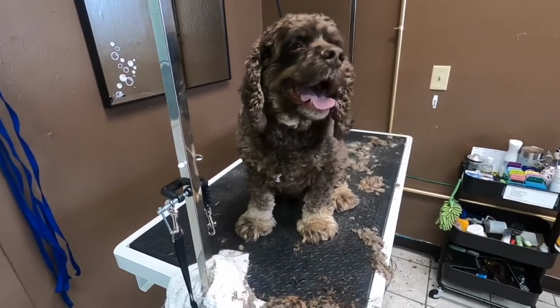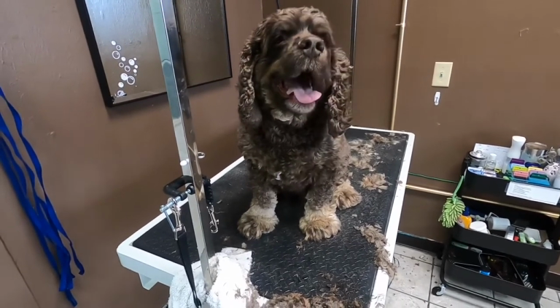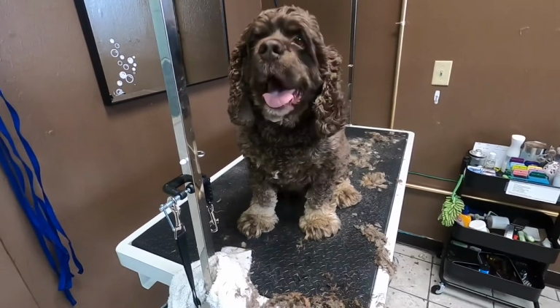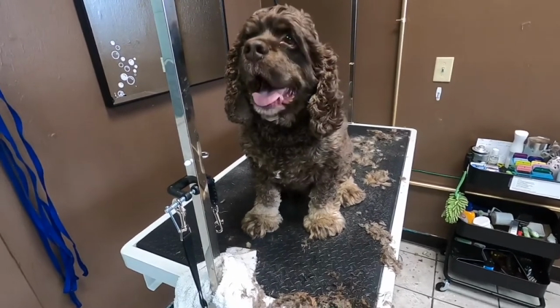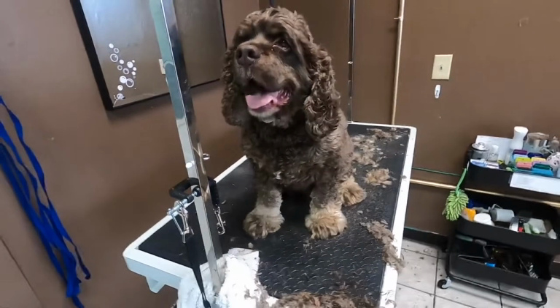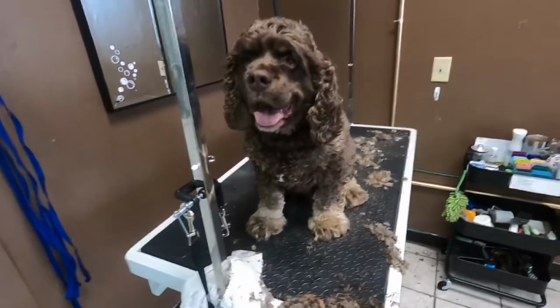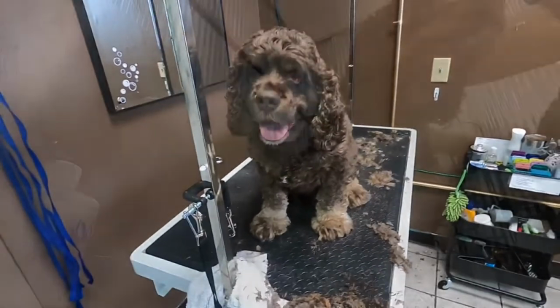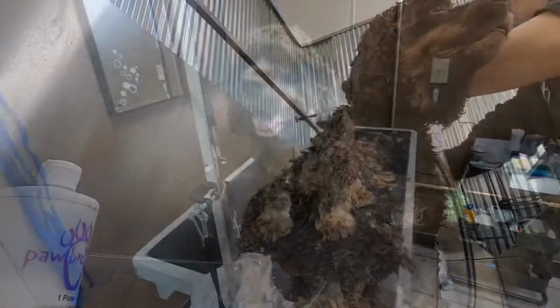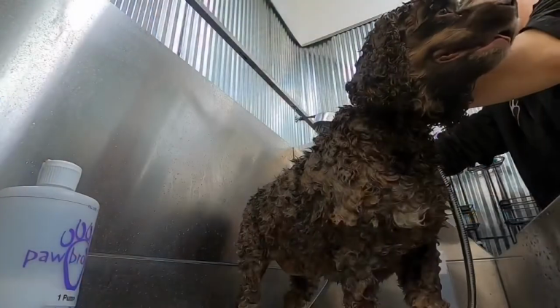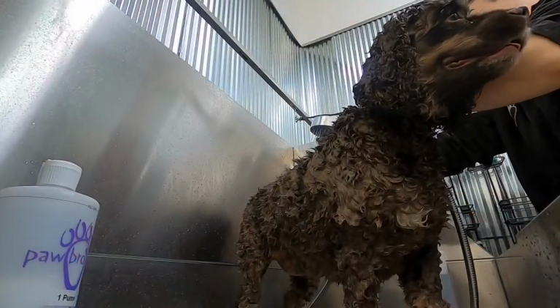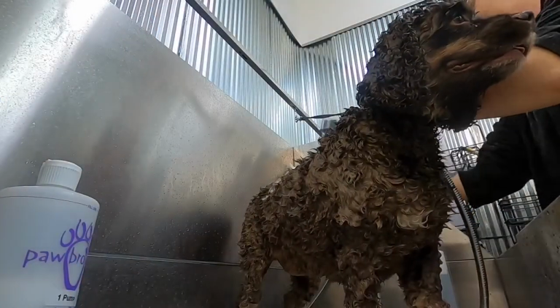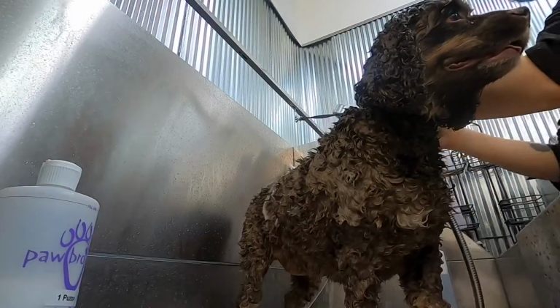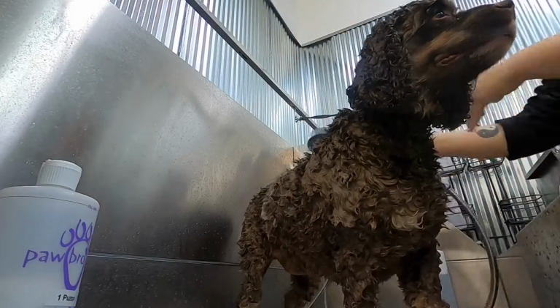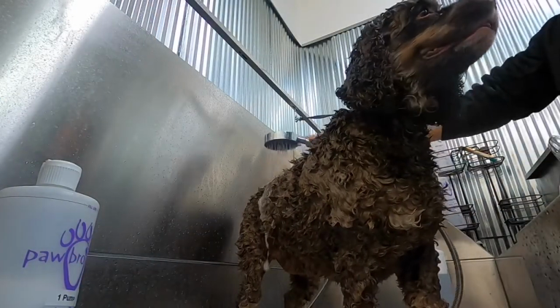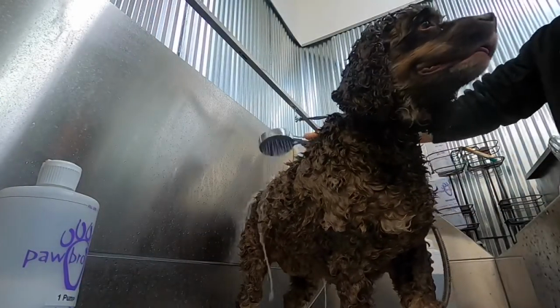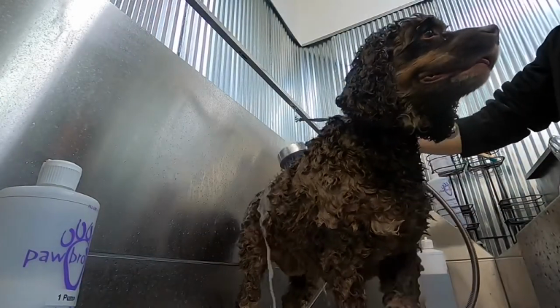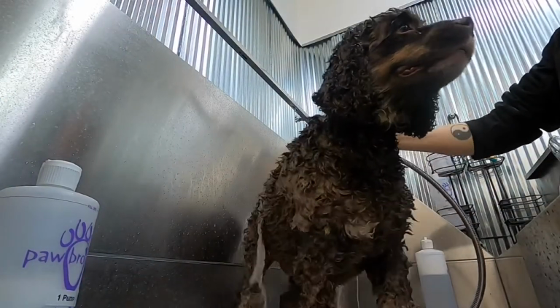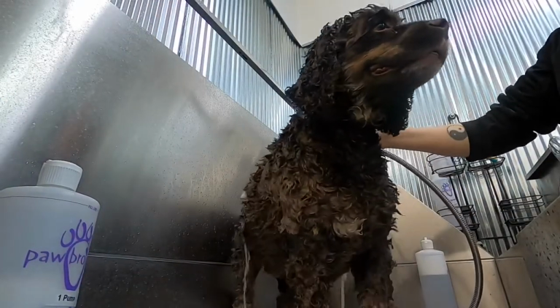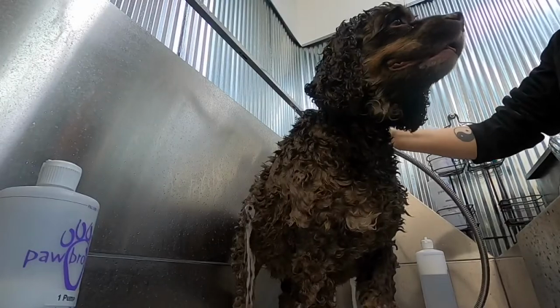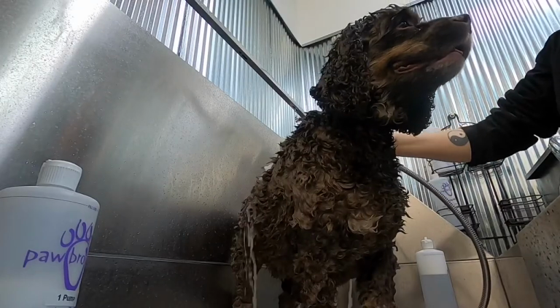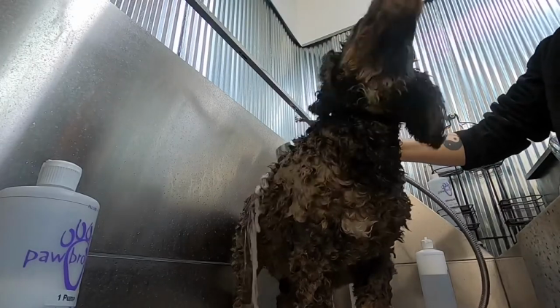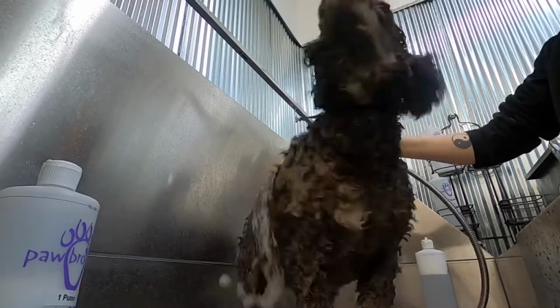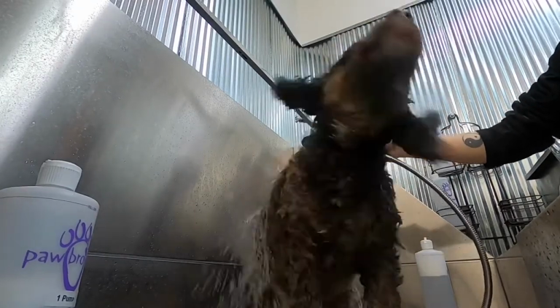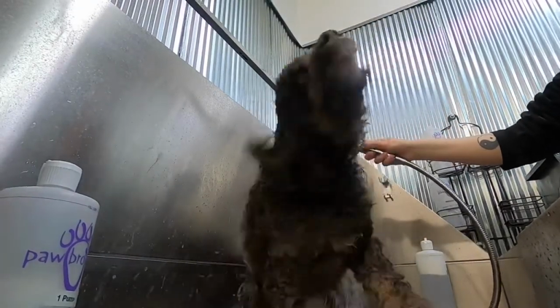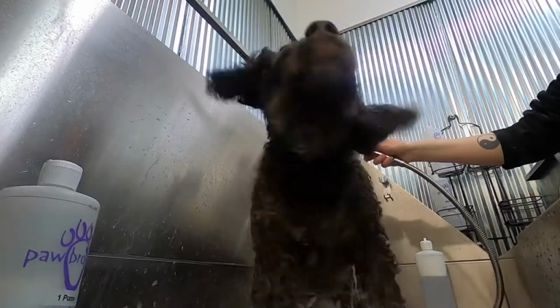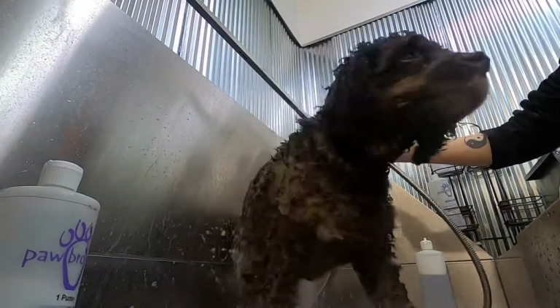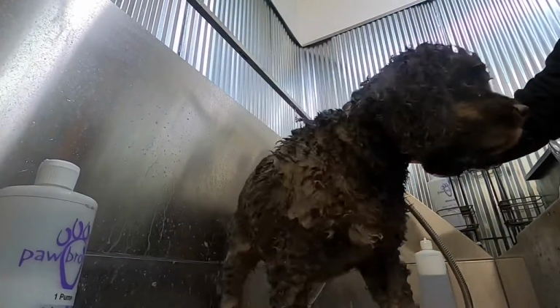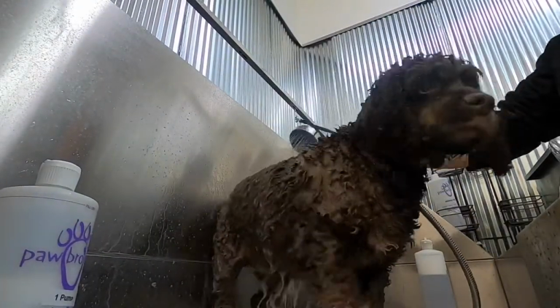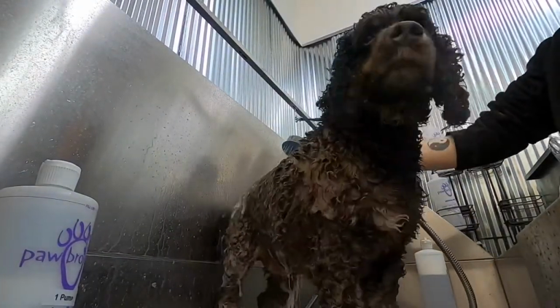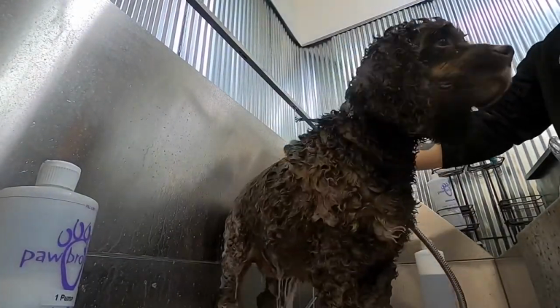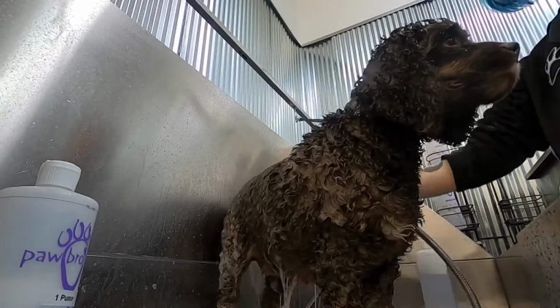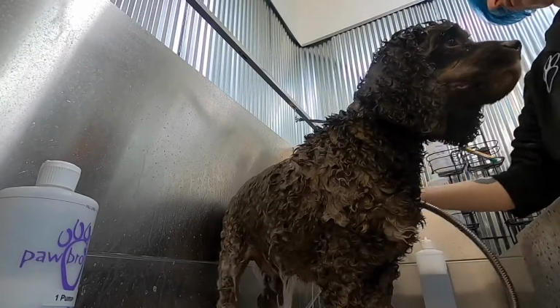Bear has panic attacks for the dryer, apparently. I'm not sure how he's gonna do today, but Bear really does enjoy his bath — he says this feels so good, I love the warm water. This part's going just fine.